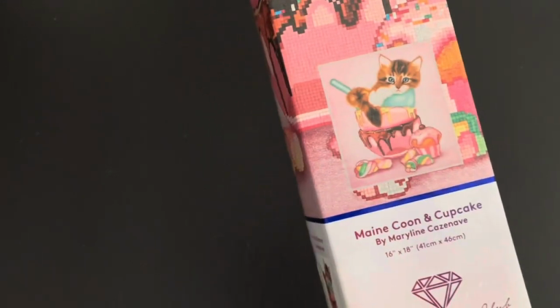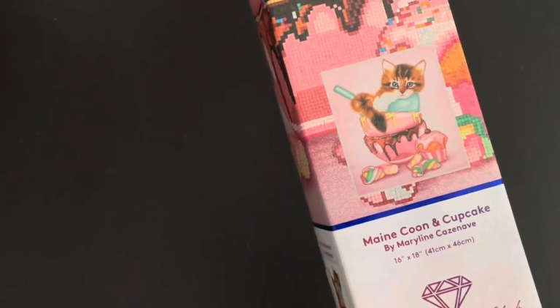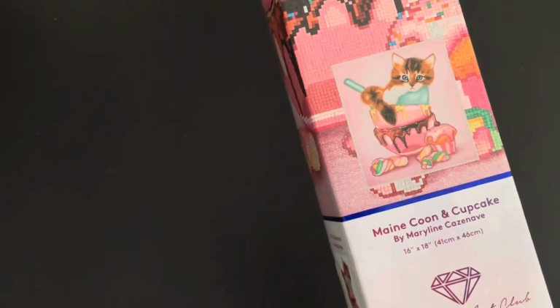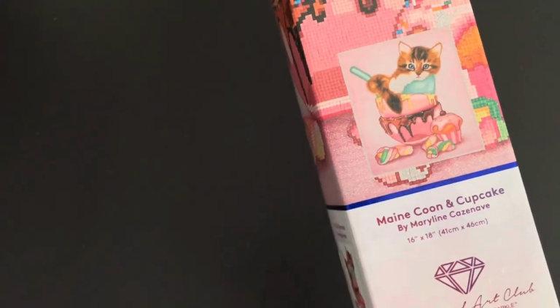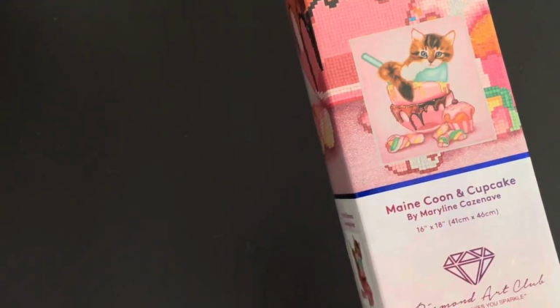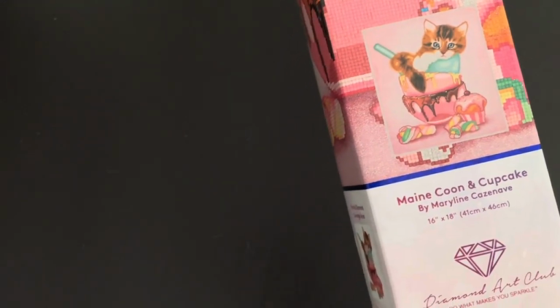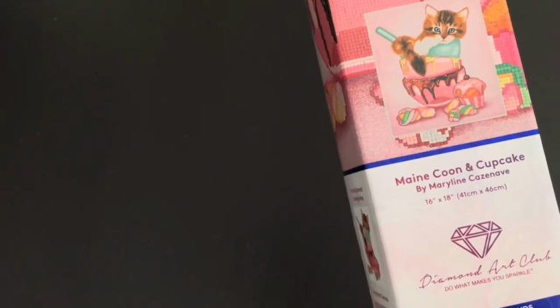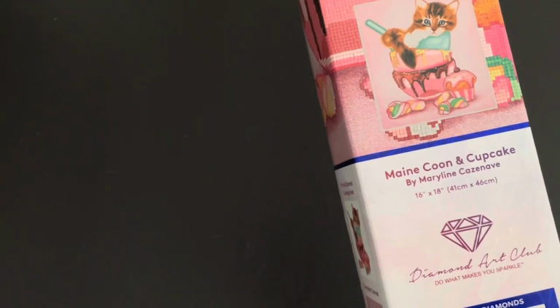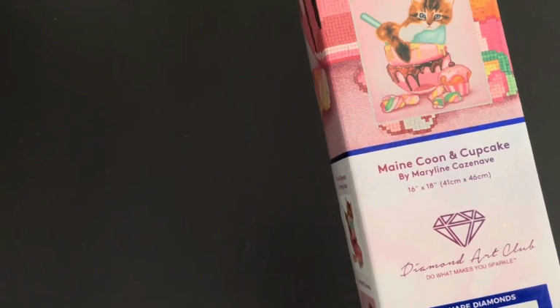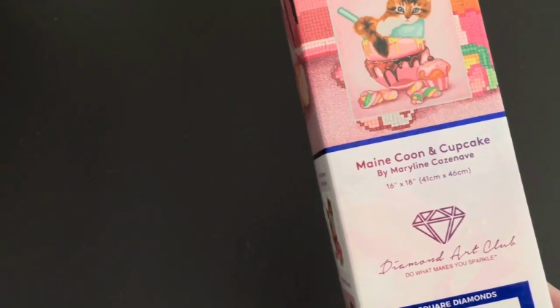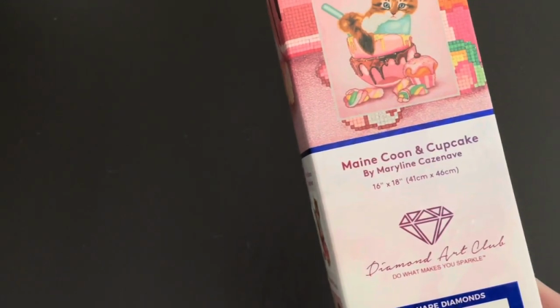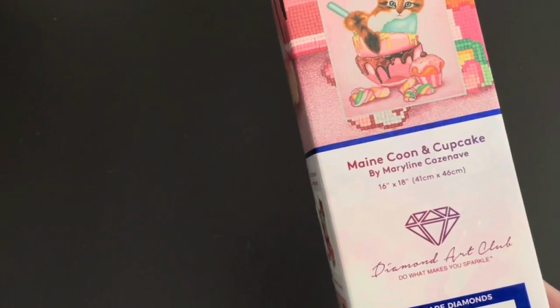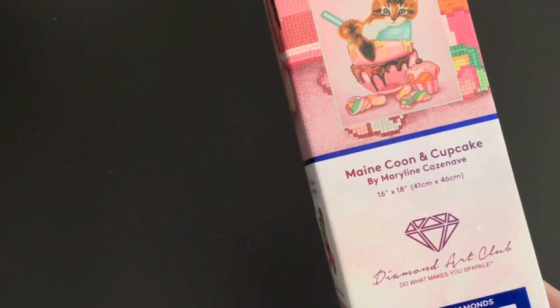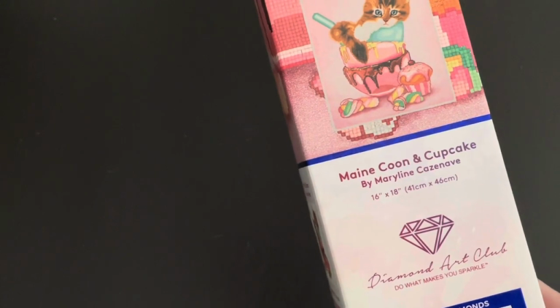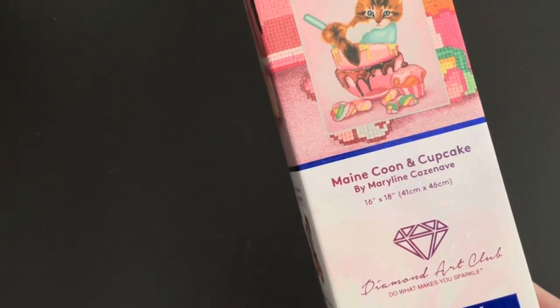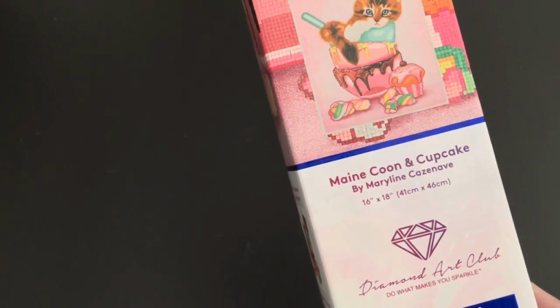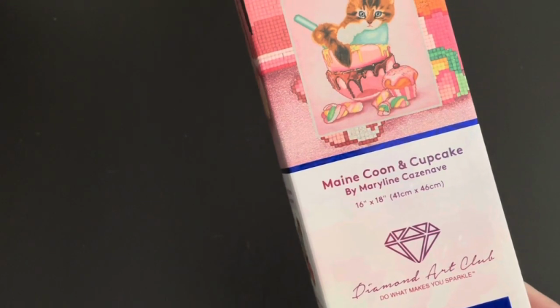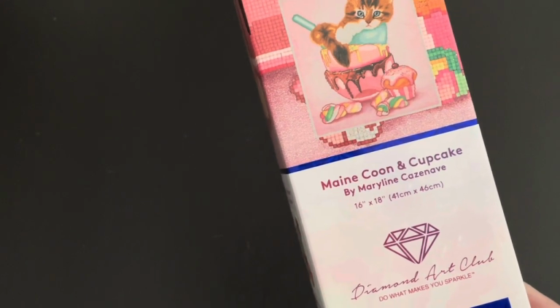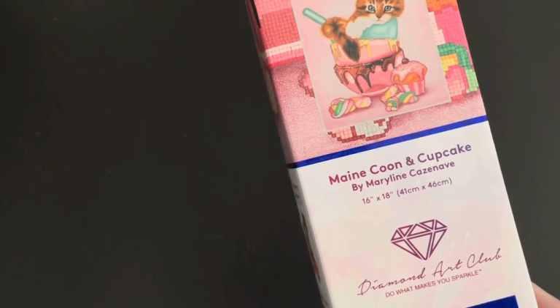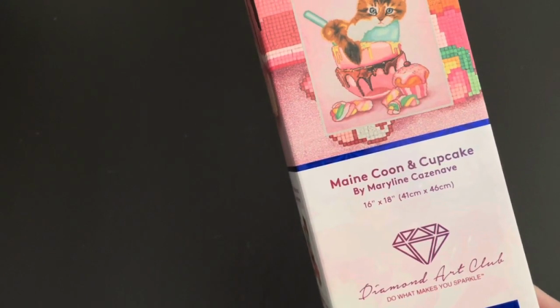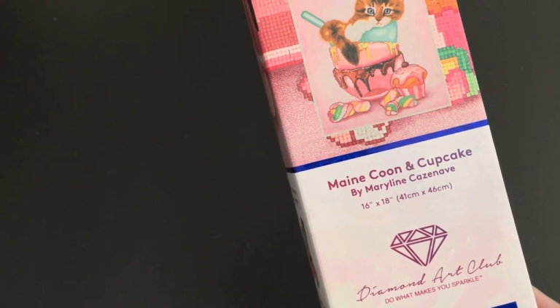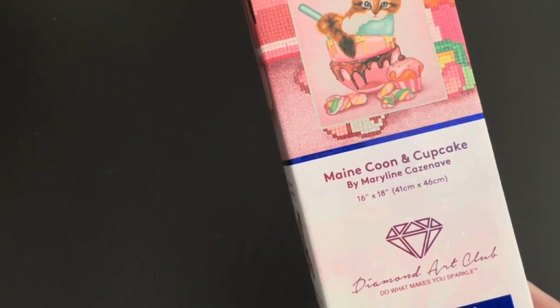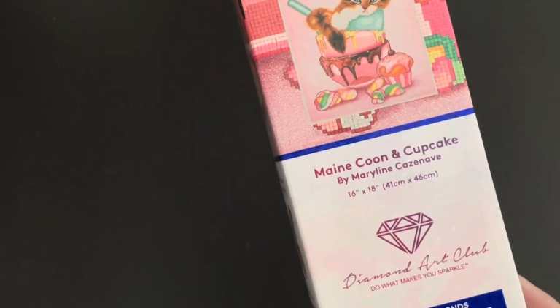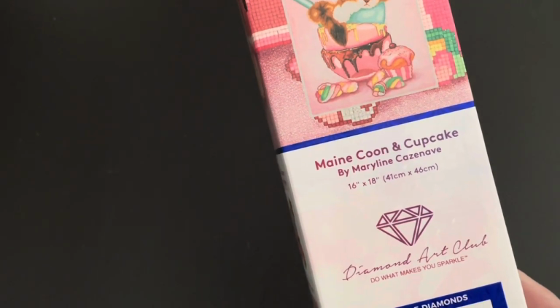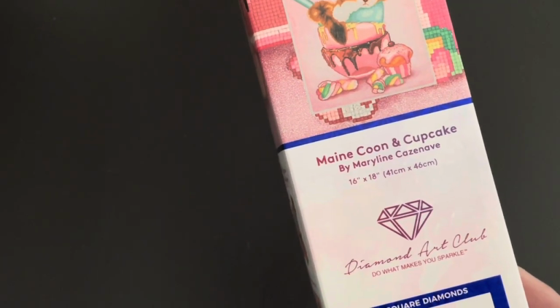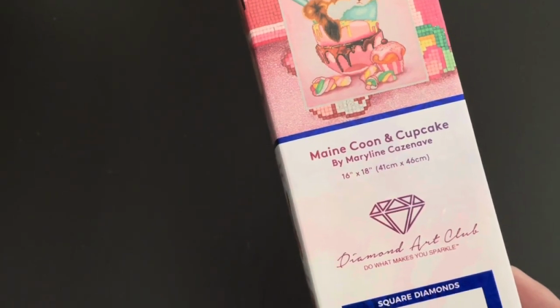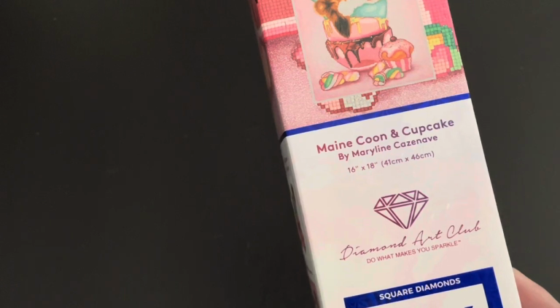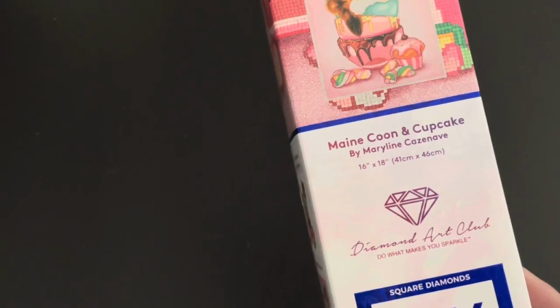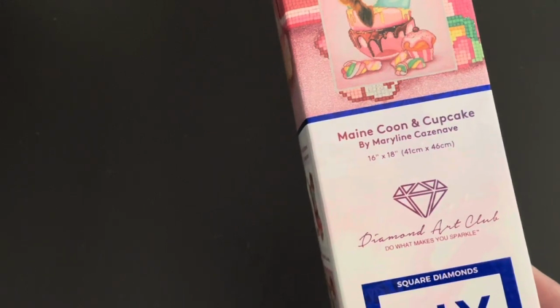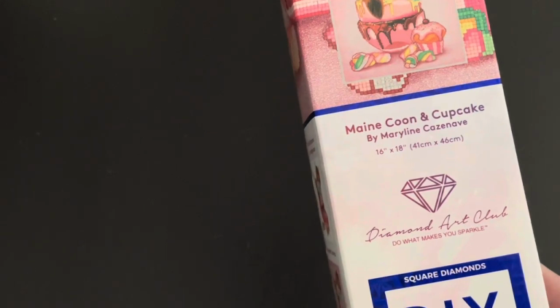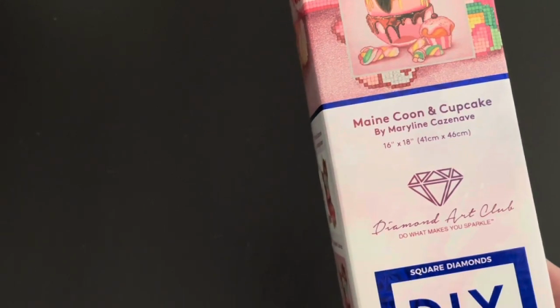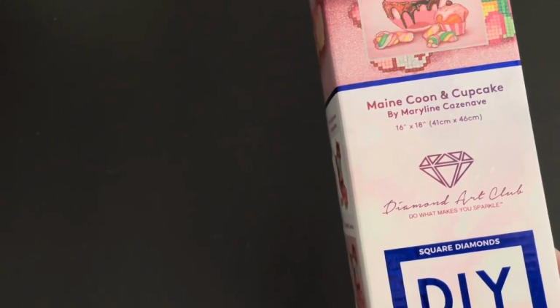The dimensions of this piece are 16 by 18 inches, or 41 centimeters by 46 centimeters. It is a square.